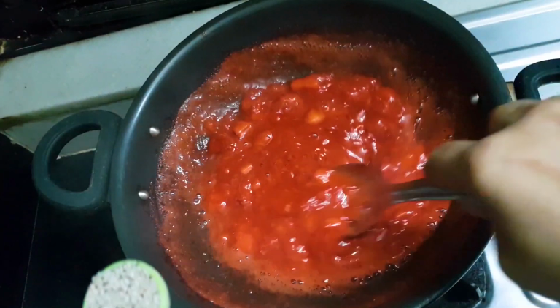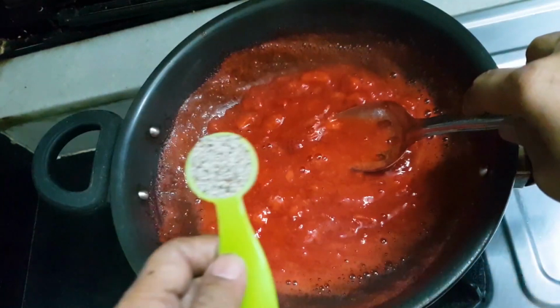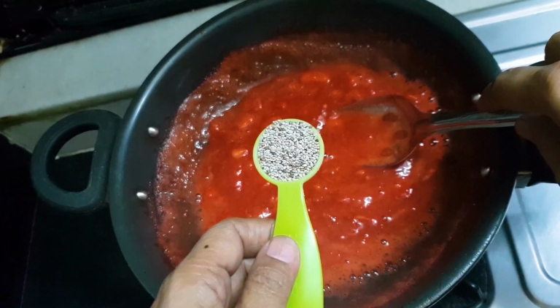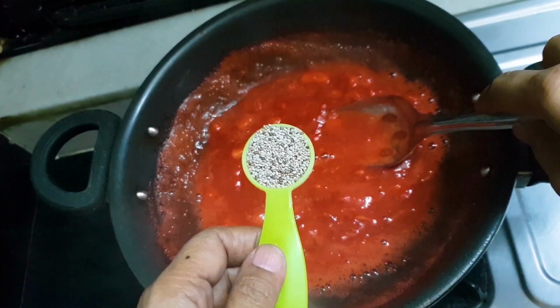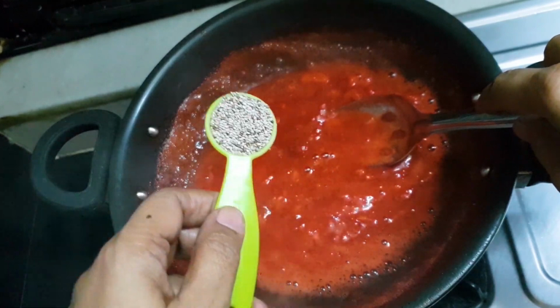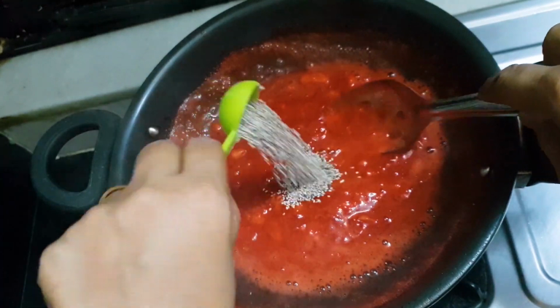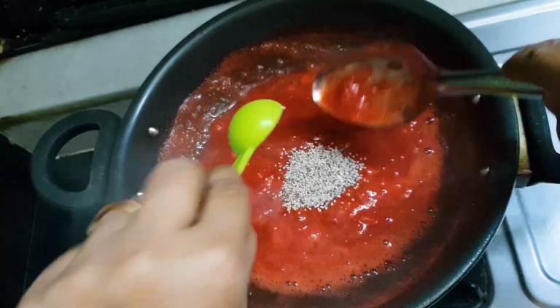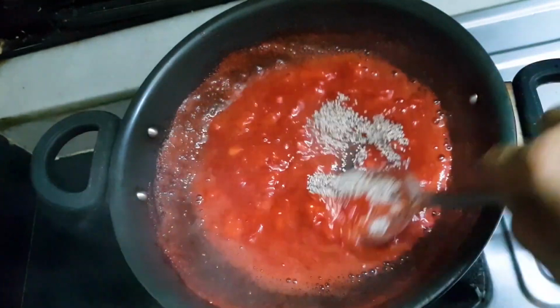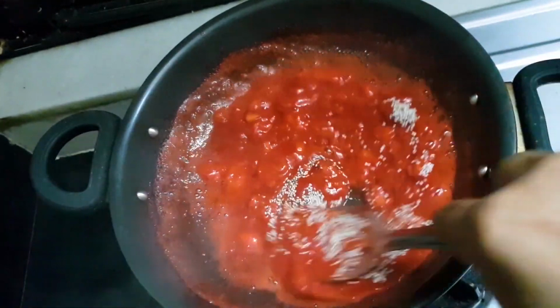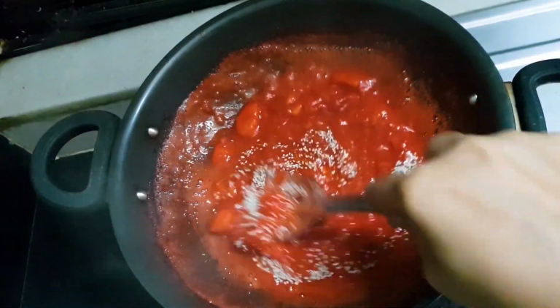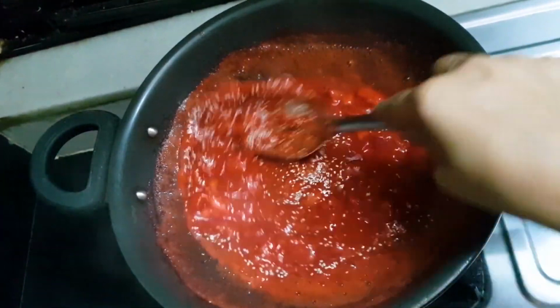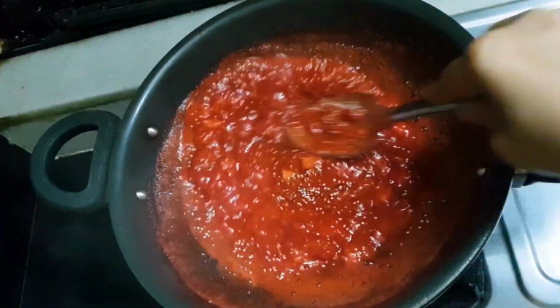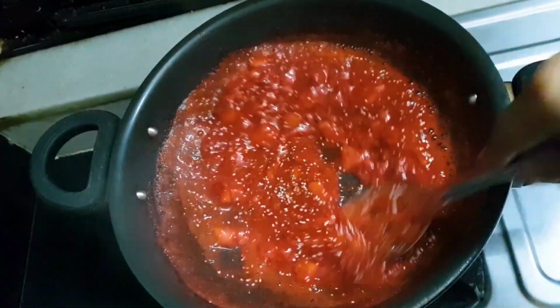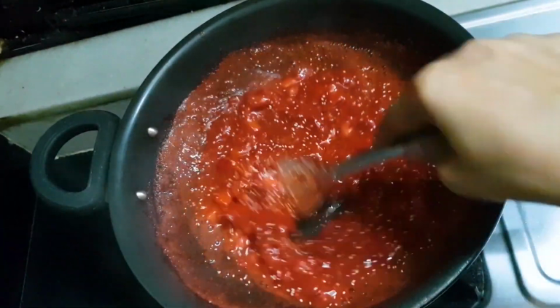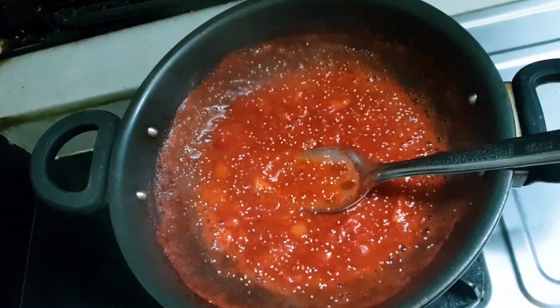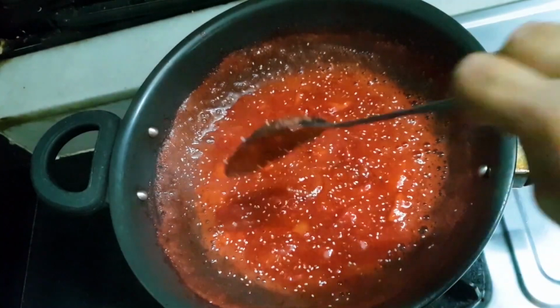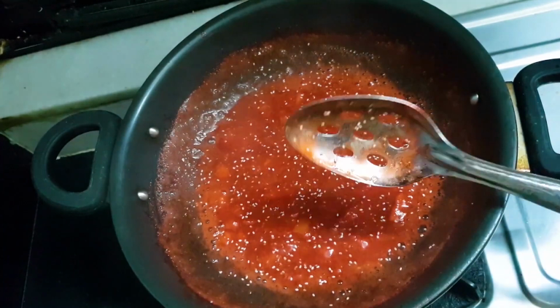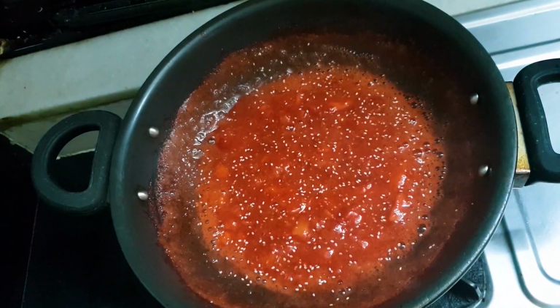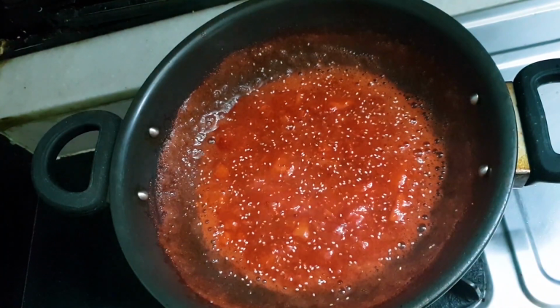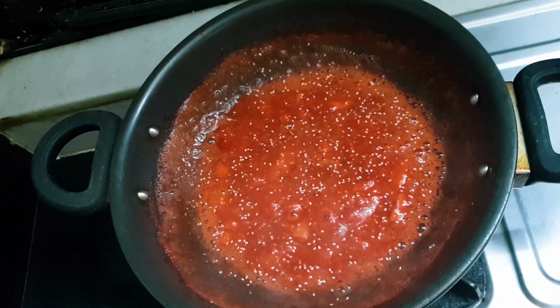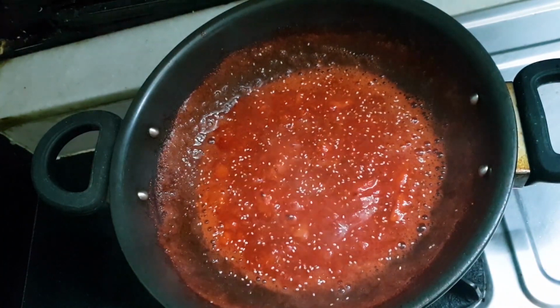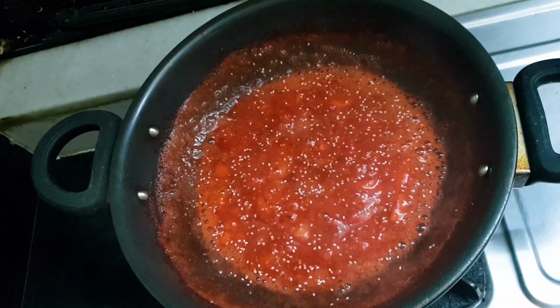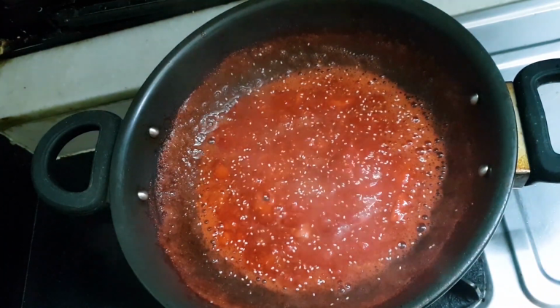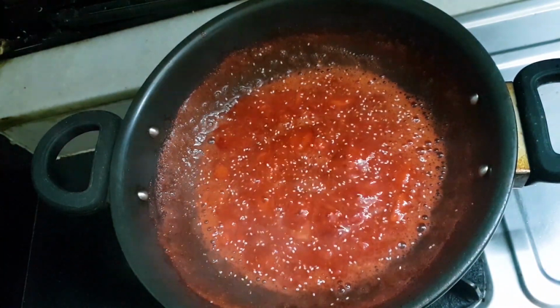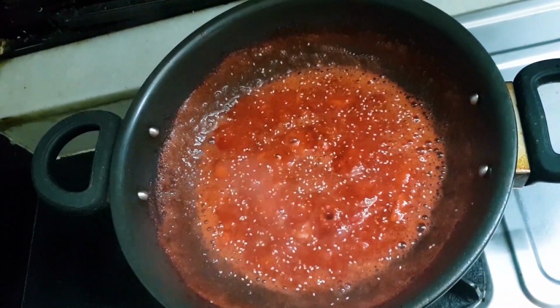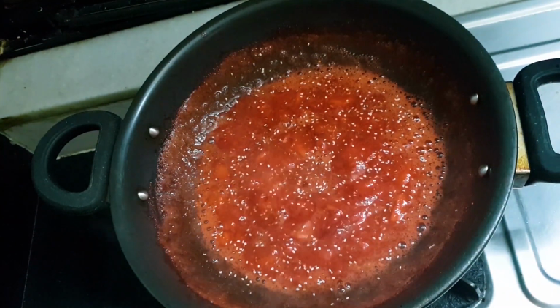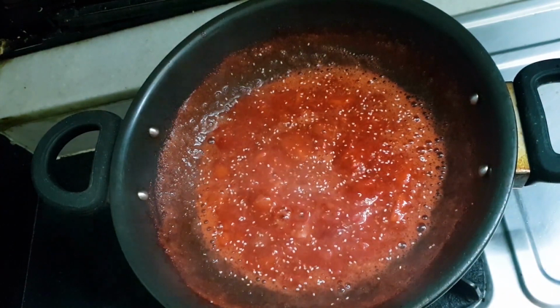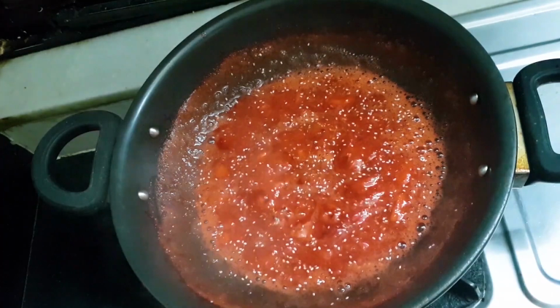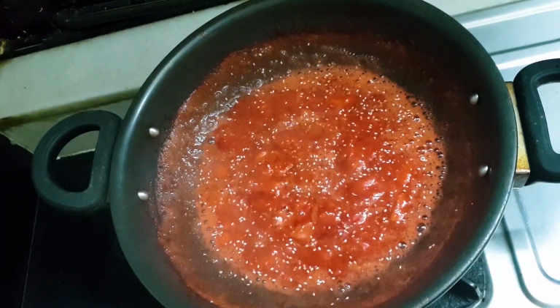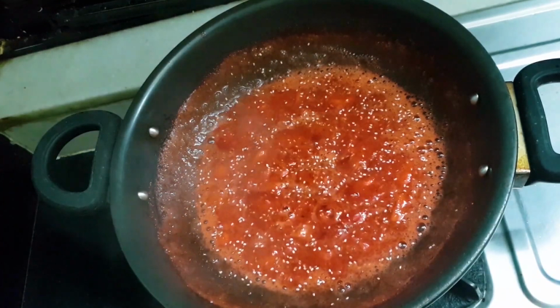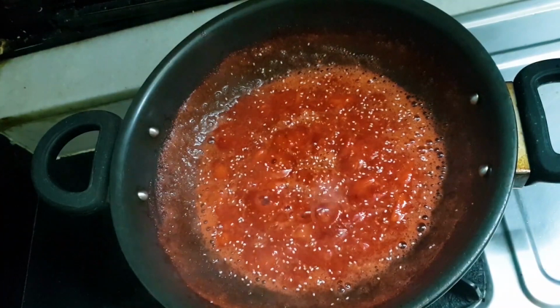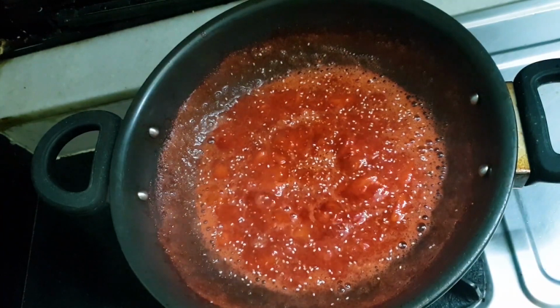Now I am adding the chia seeds. This will help the strawberry jam to get thicker. Let it boil up and let the chia seeds do the magic to this dish.